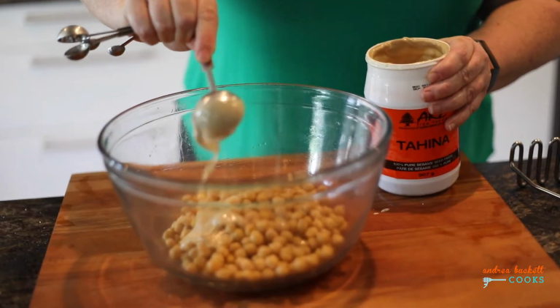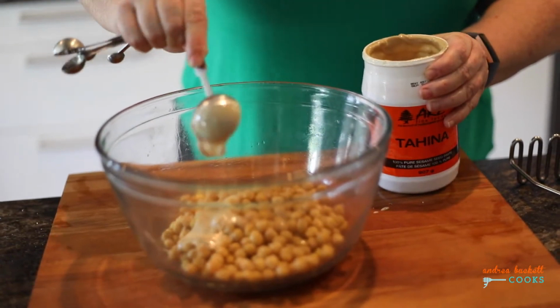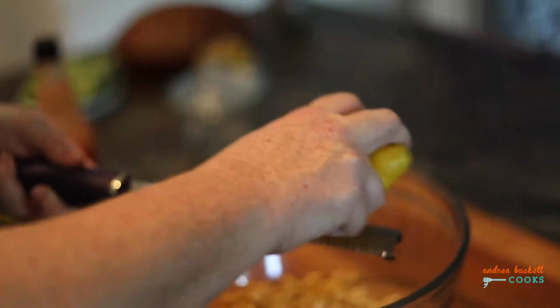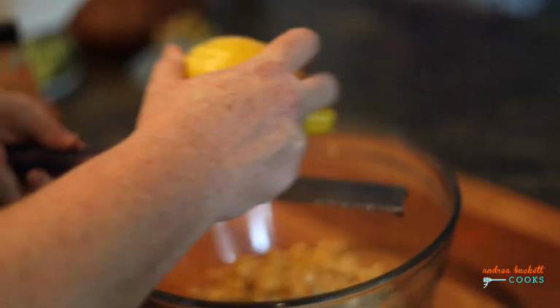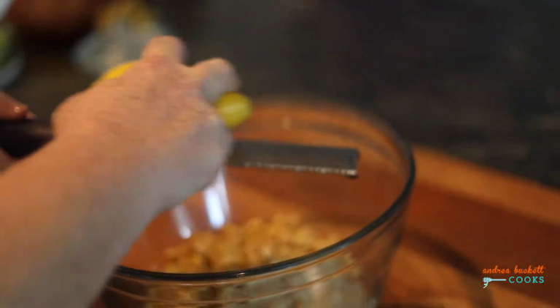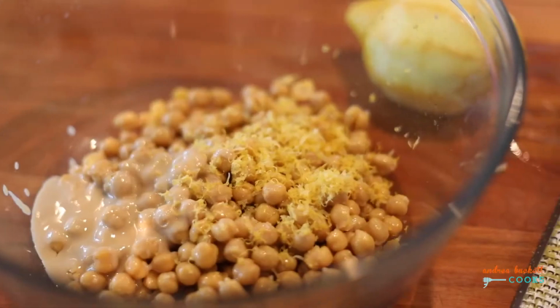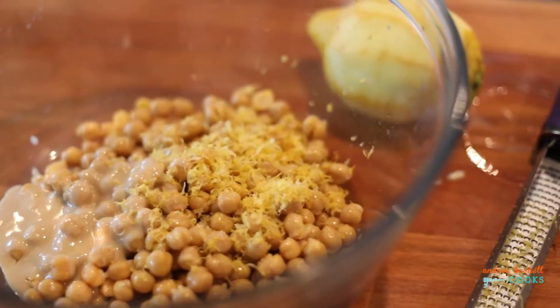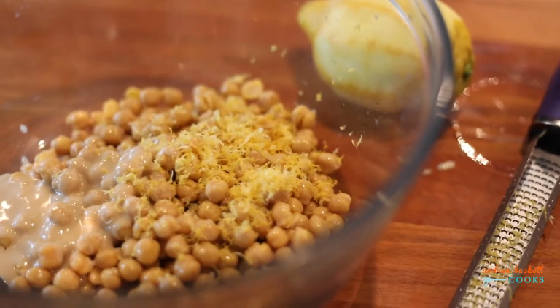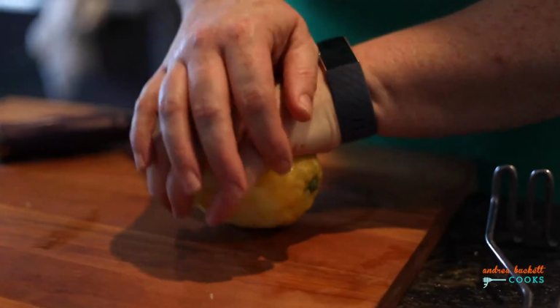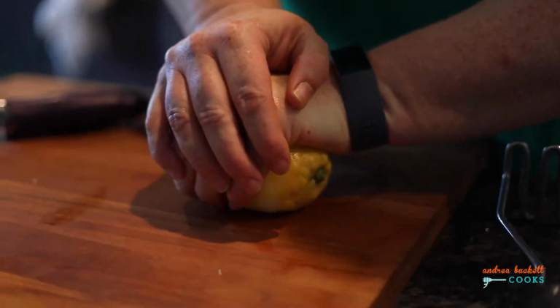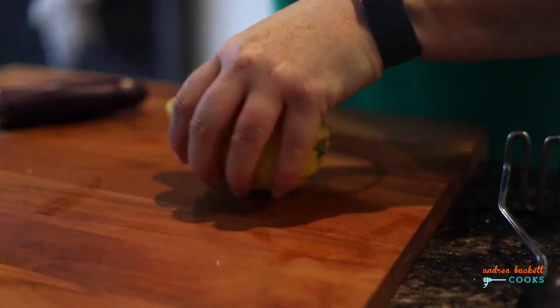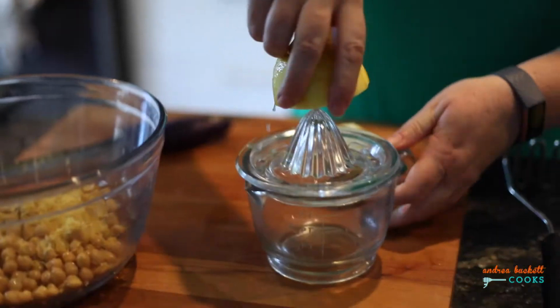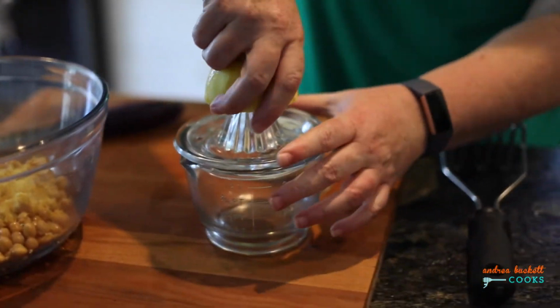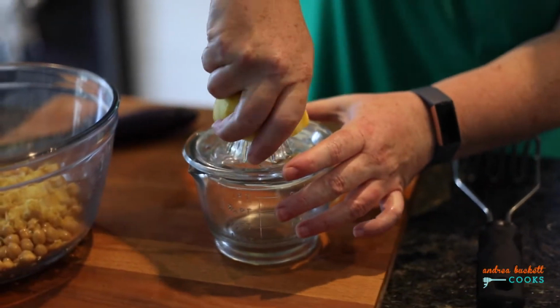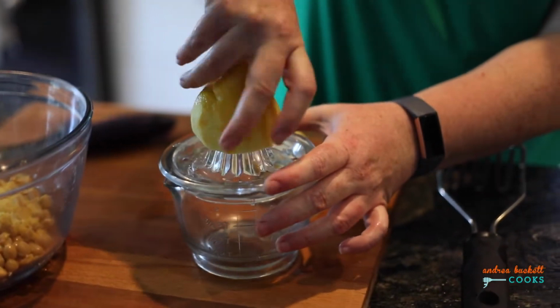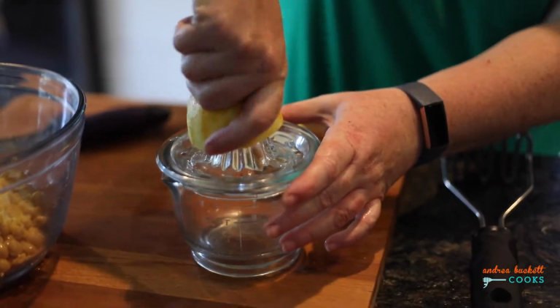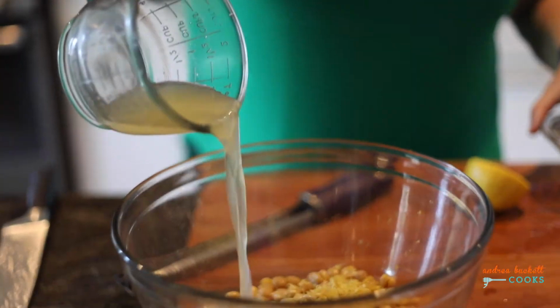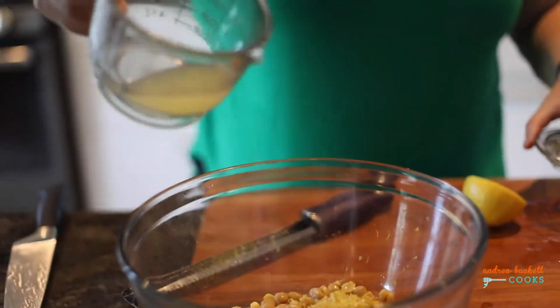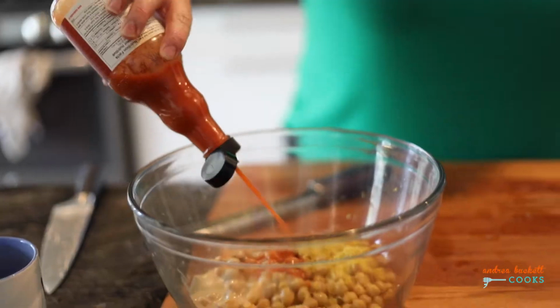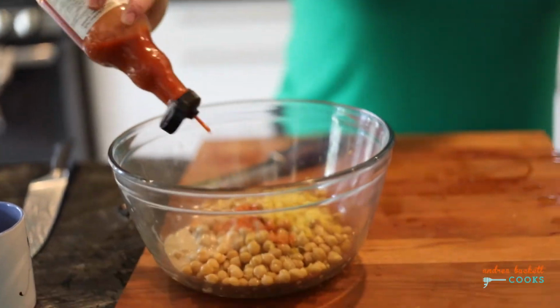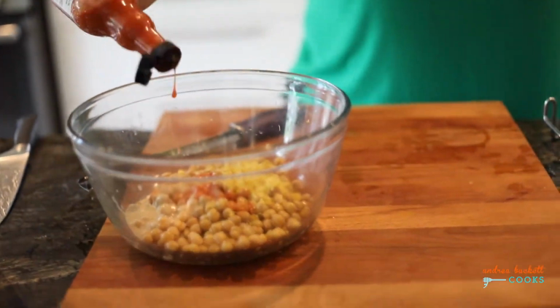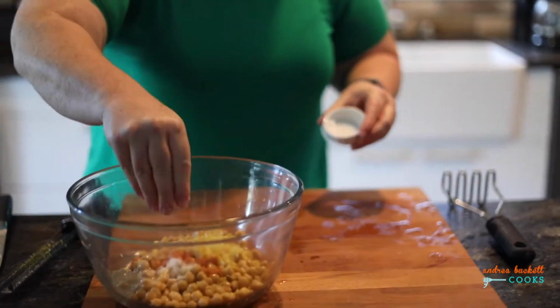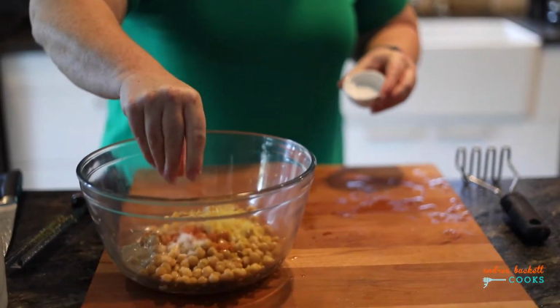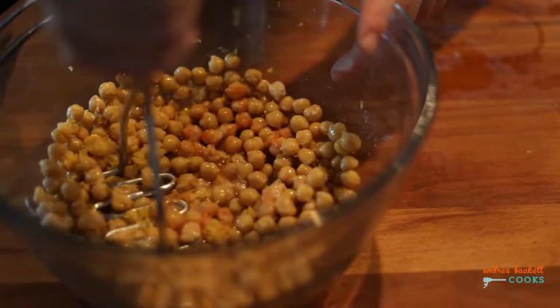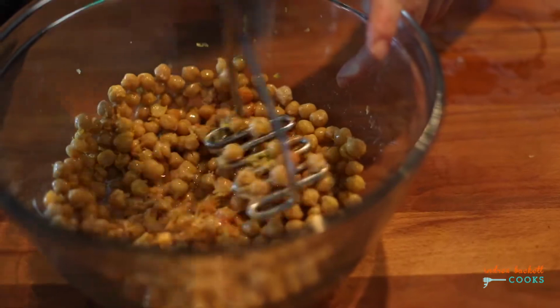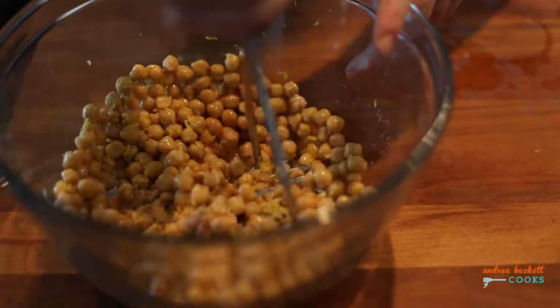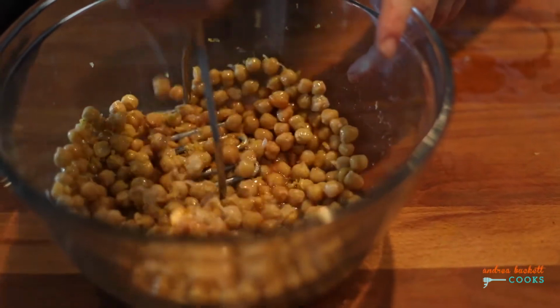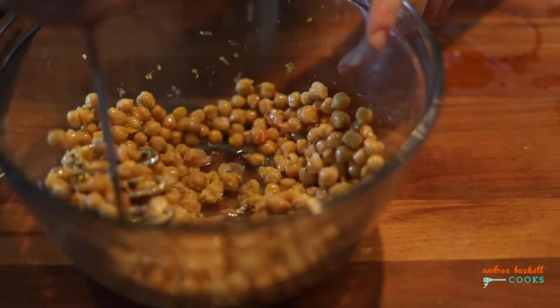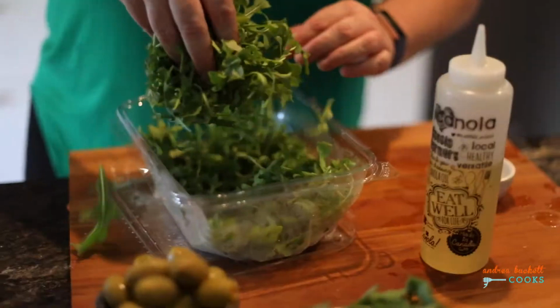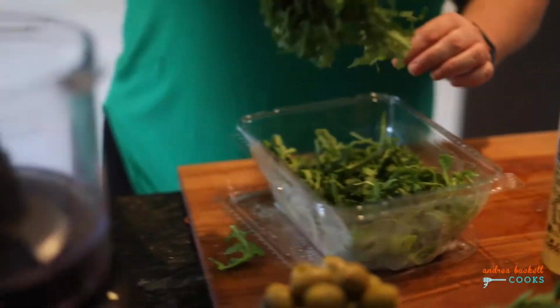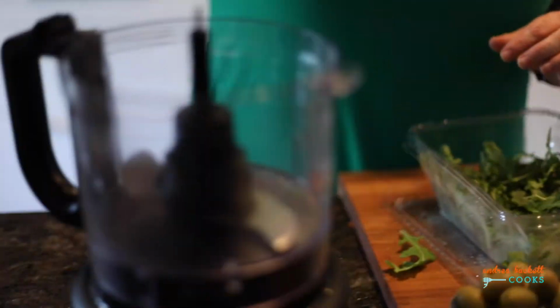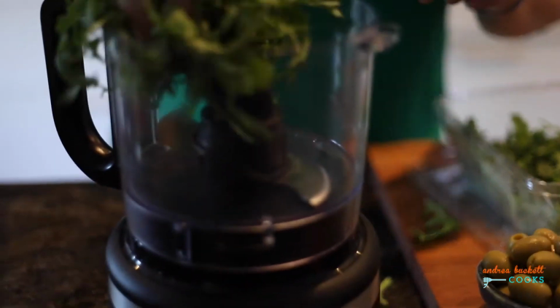For the chickpea component, we're going to use a can of chickpeas, tahini, lemon zest, lemon juice, and of course a good hit of hot sauce and salt. Mash them until you get a nice coarse consistency.